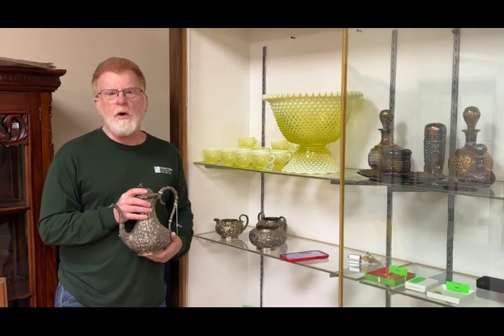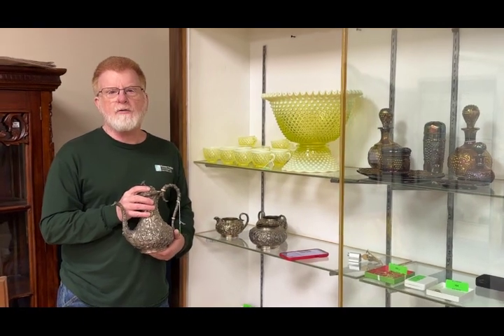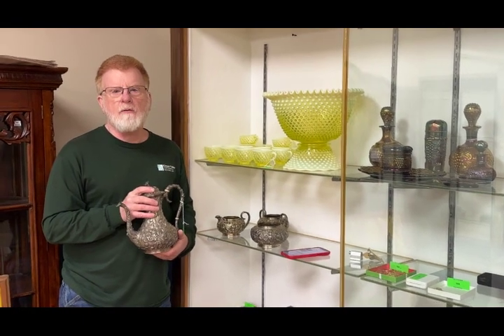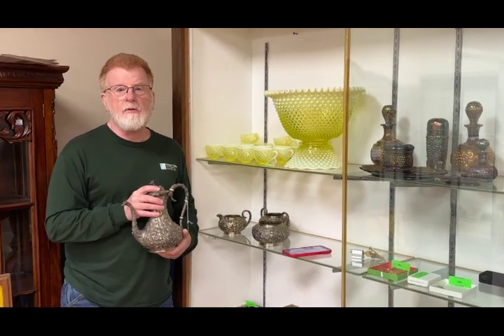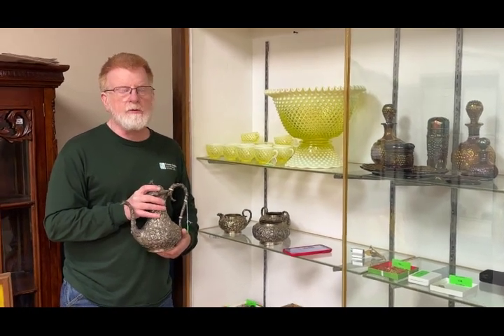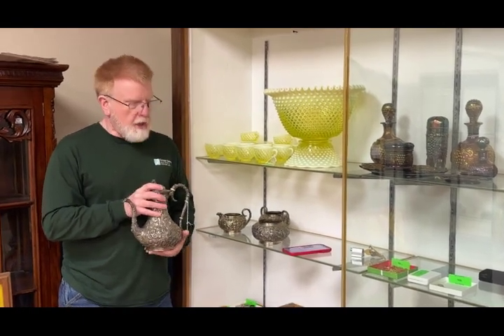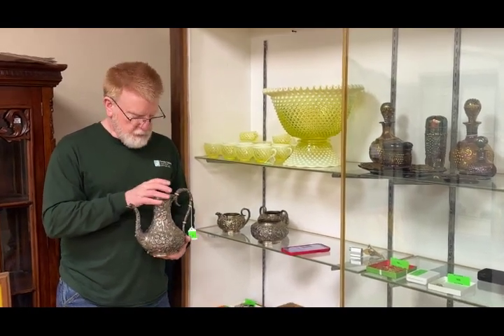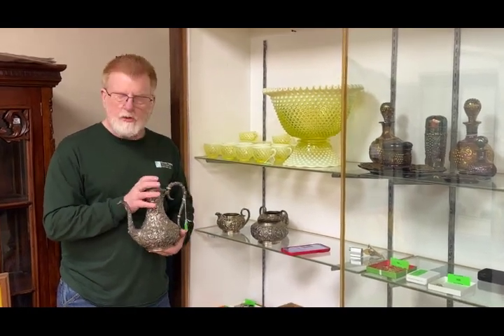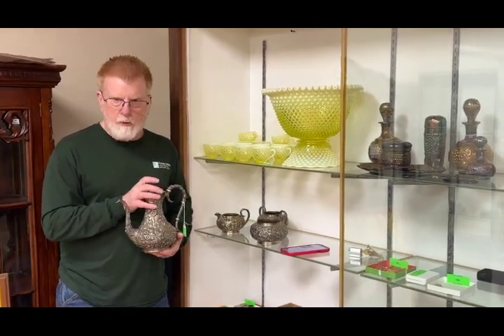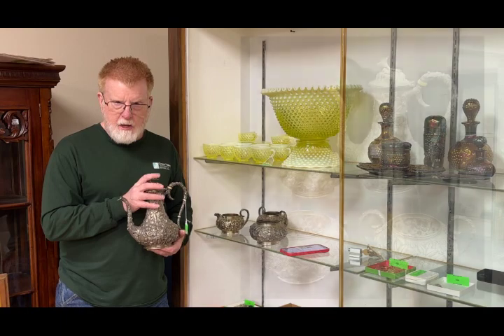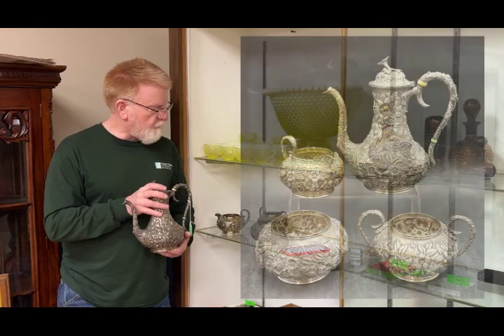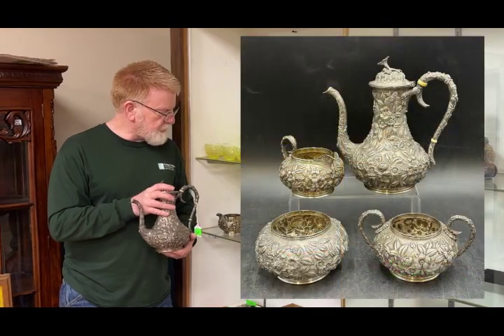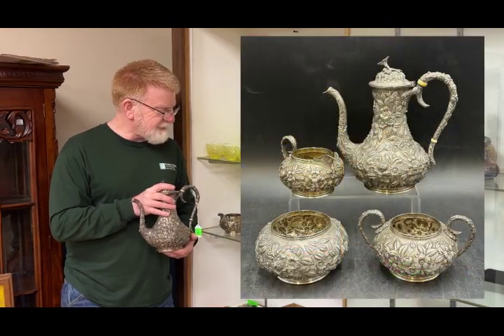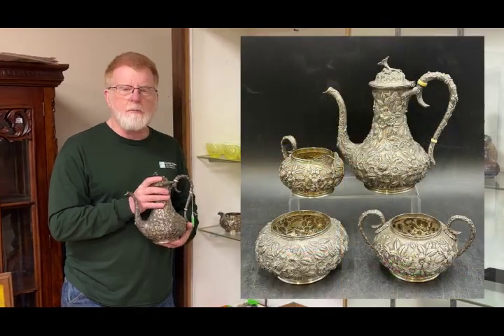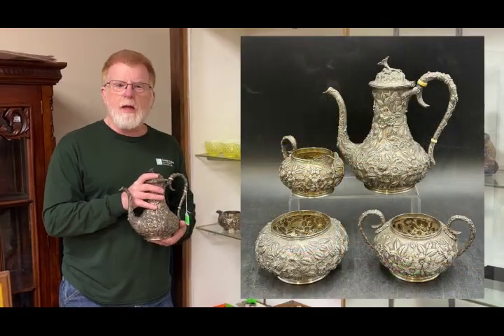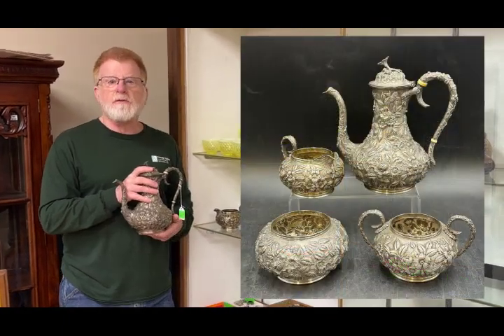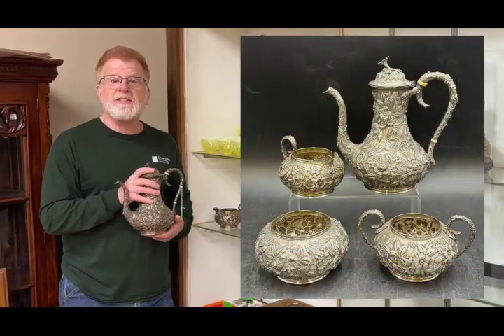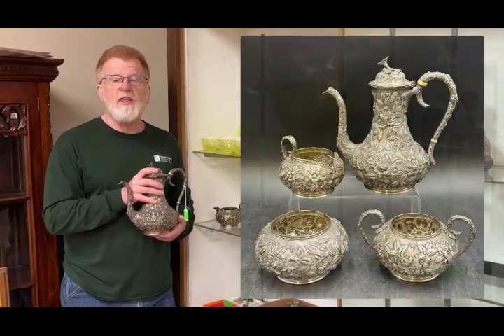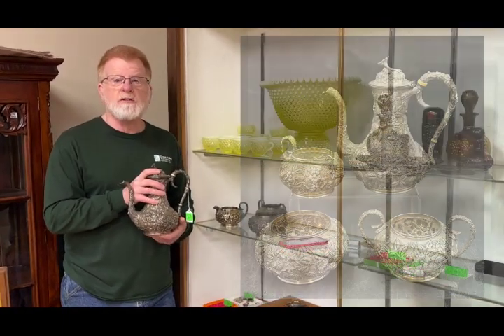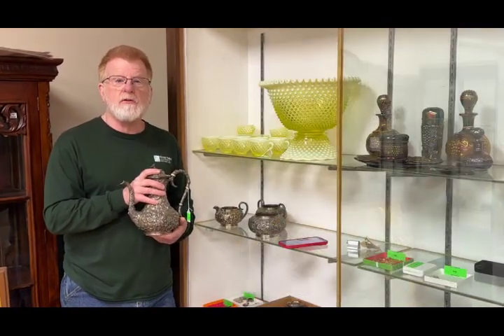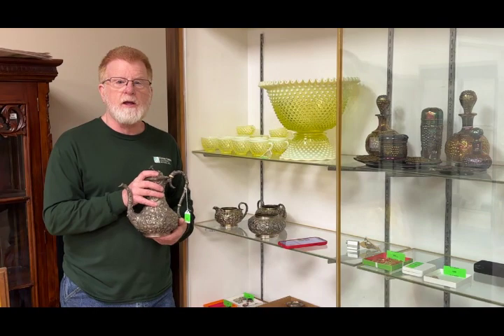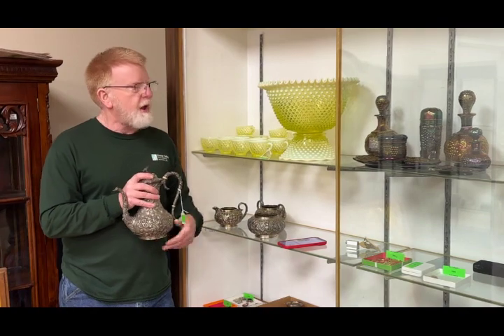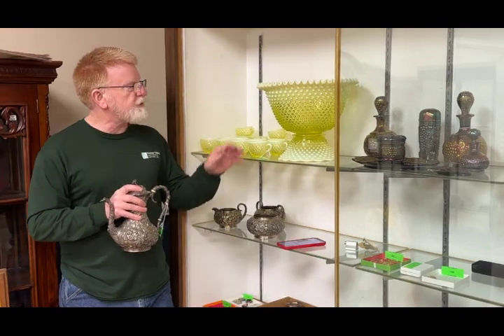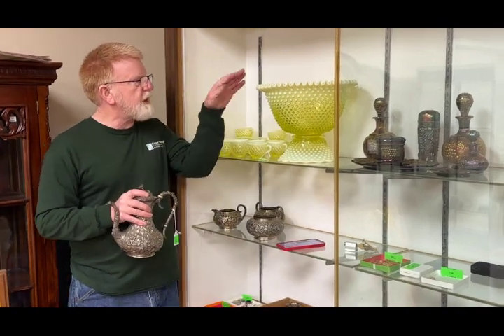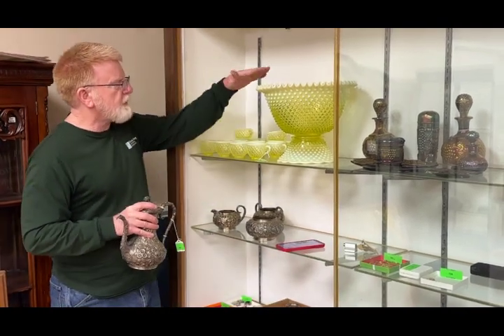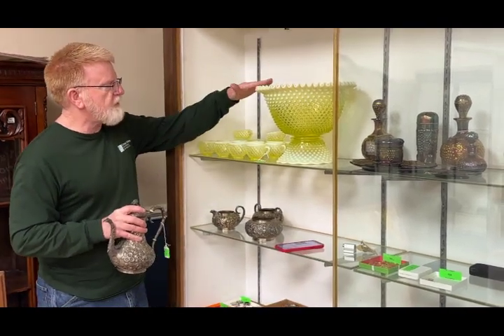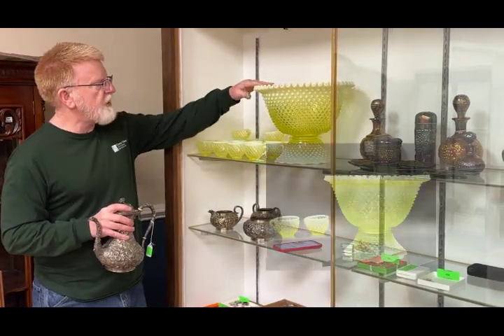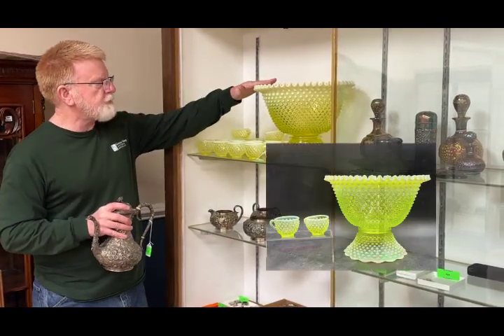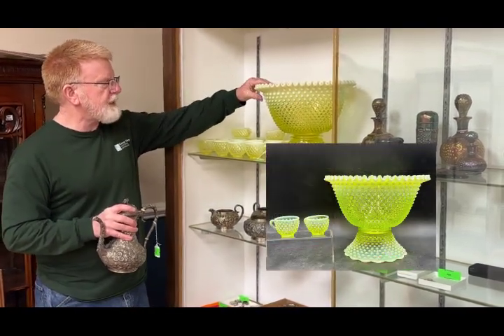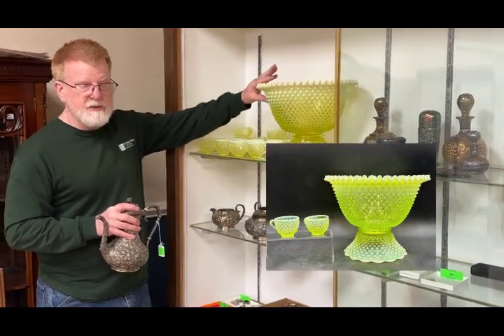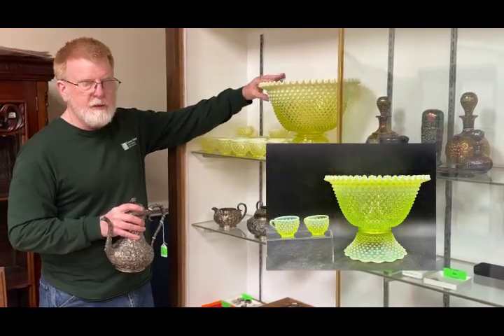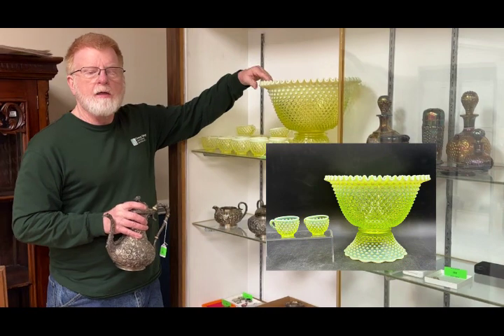Hey everyone, welcome to a few highlights from our February 1st auction. This really nice Kirk Repousse four-piece sterling tea set came in at a hammer price of $1,603. And this super fantastic hard-to-find Fenton punch bowl set in Vaseline glass had a hammer price of $614.